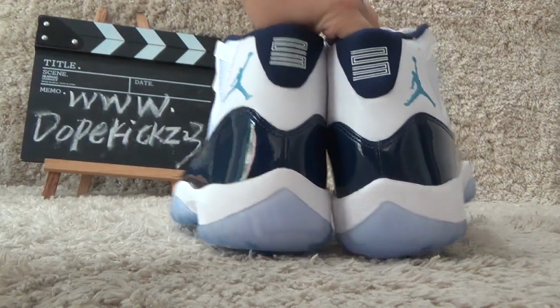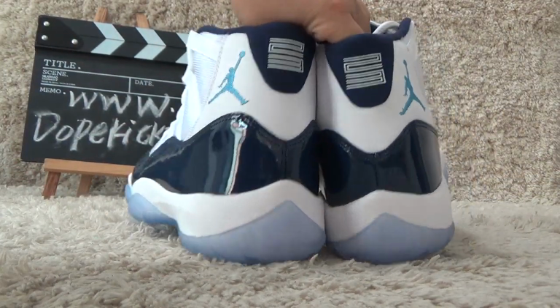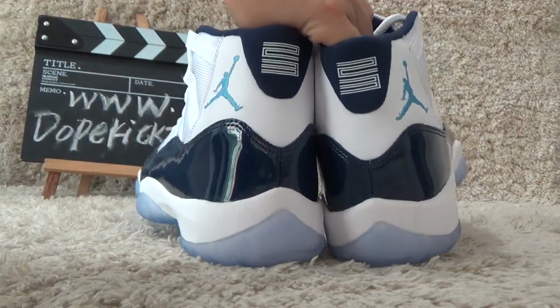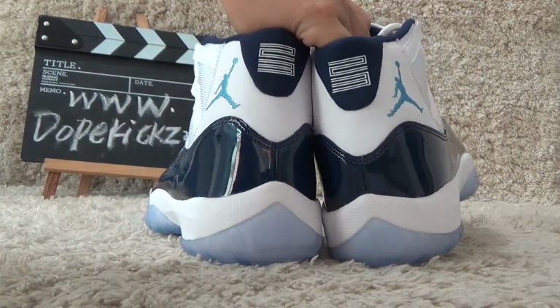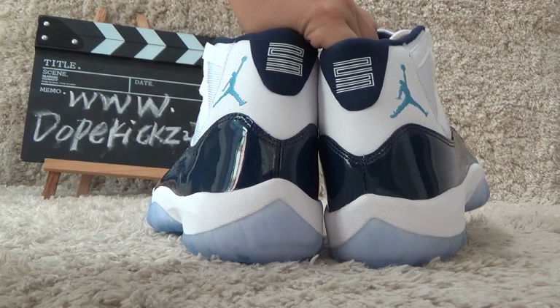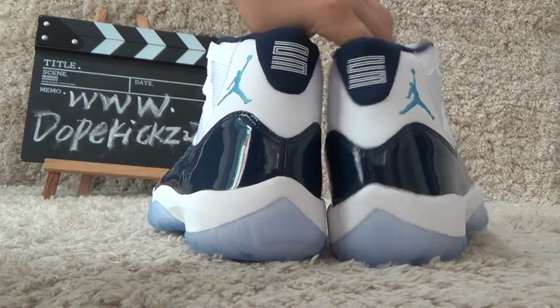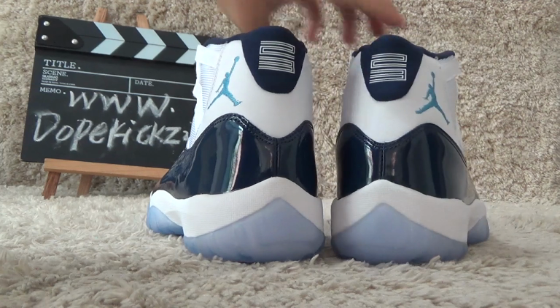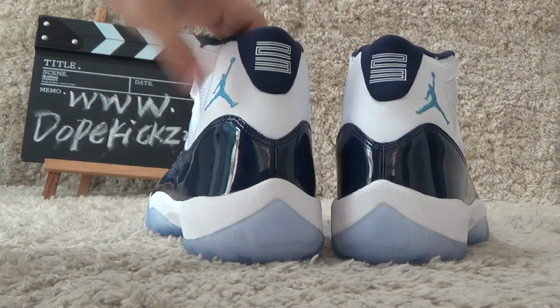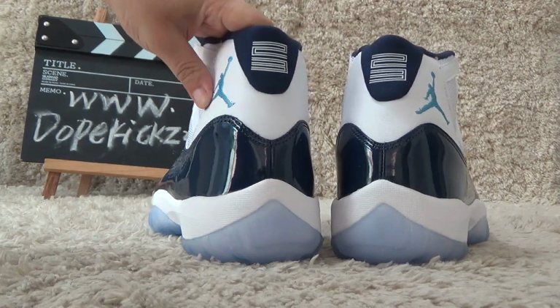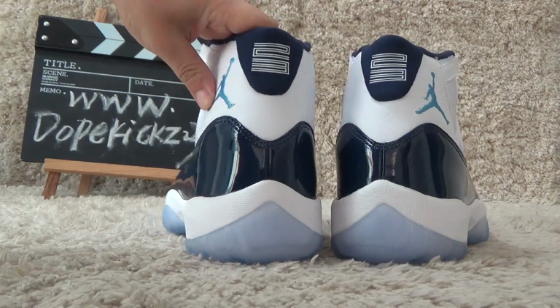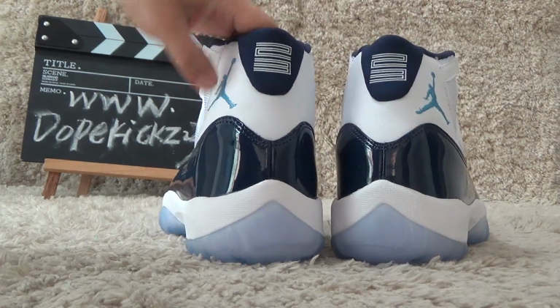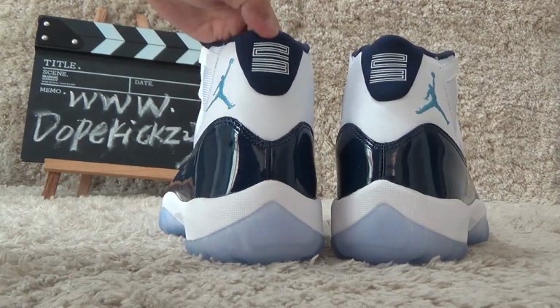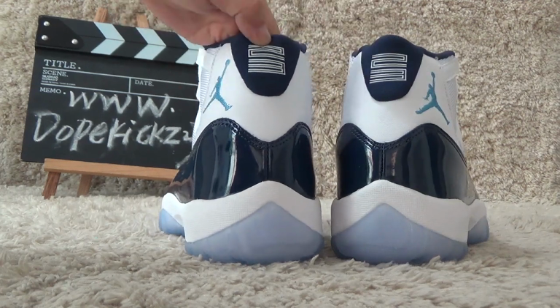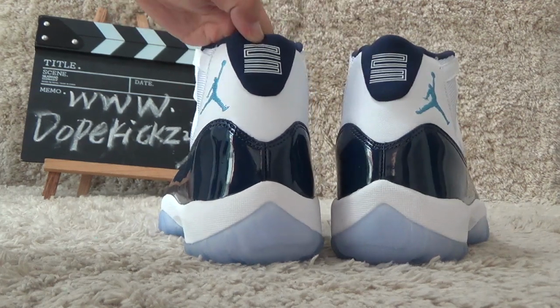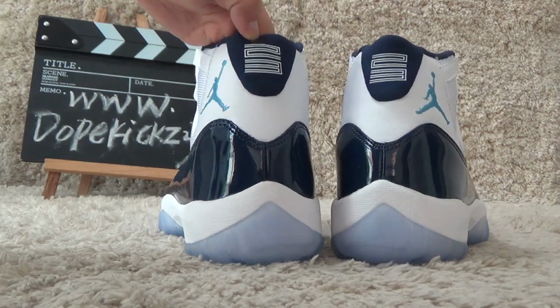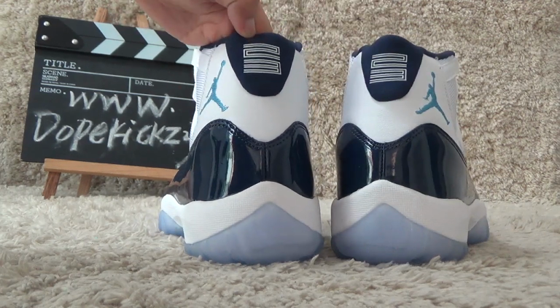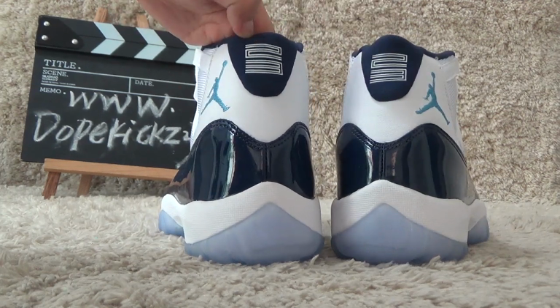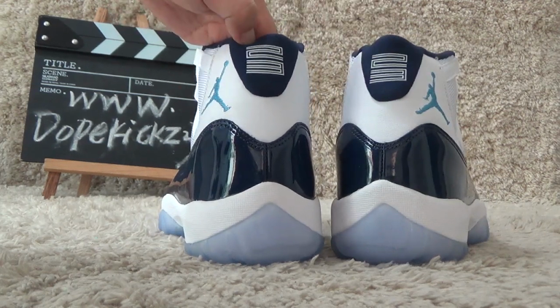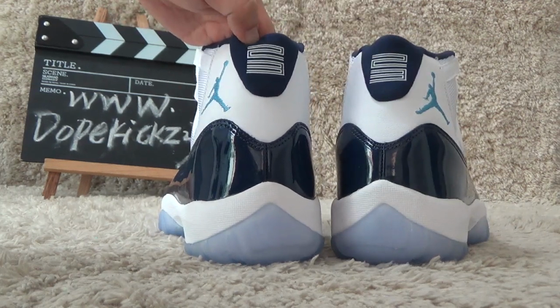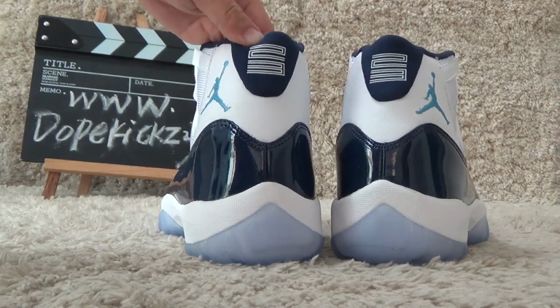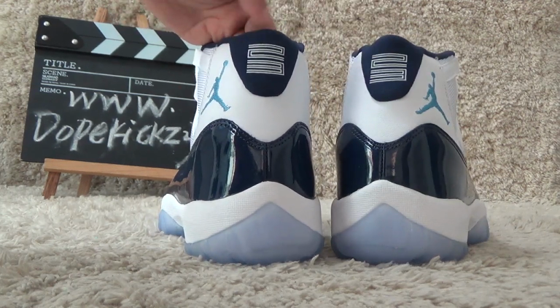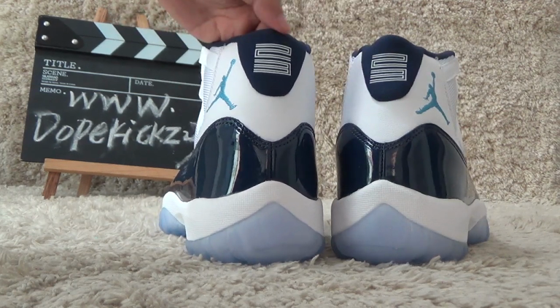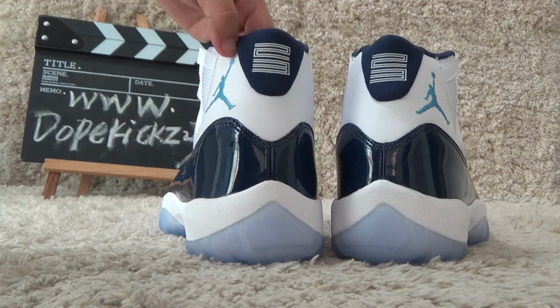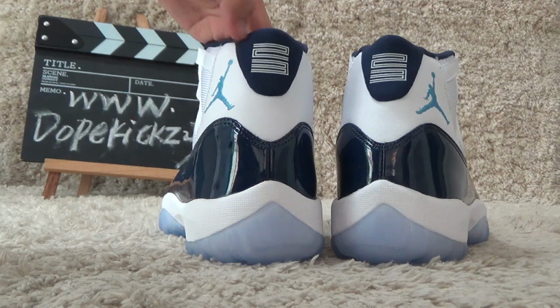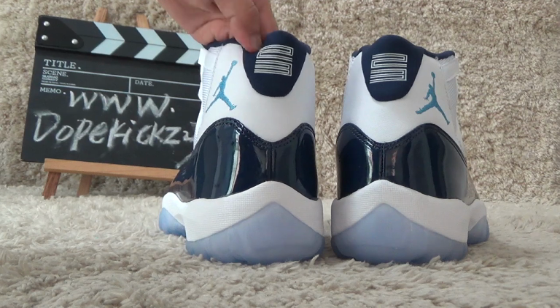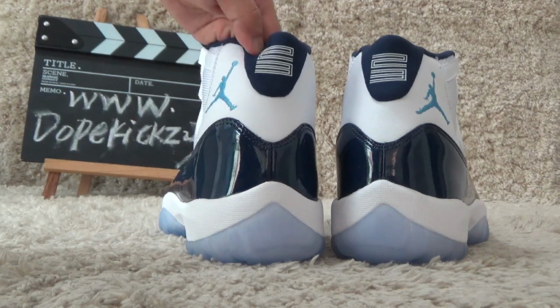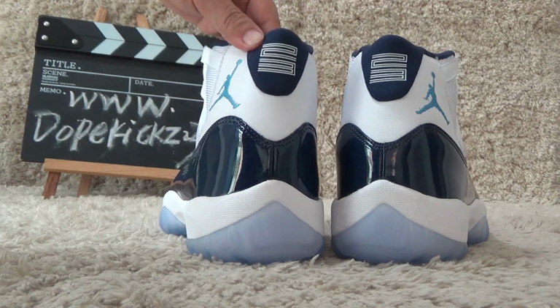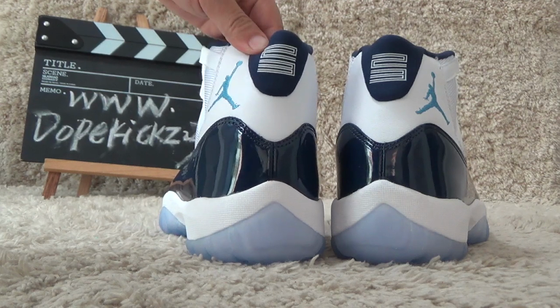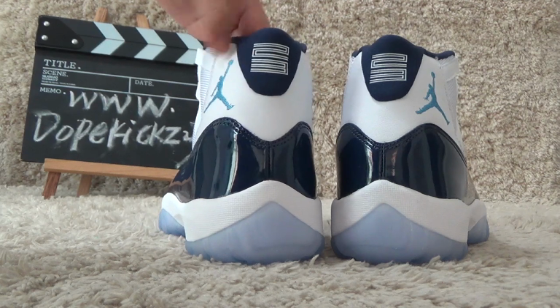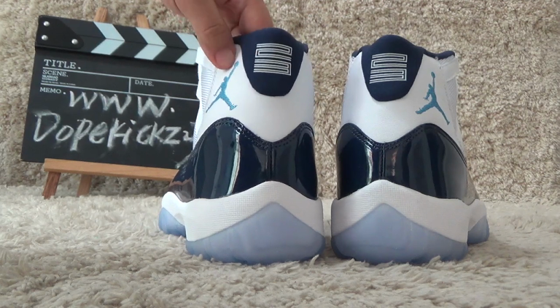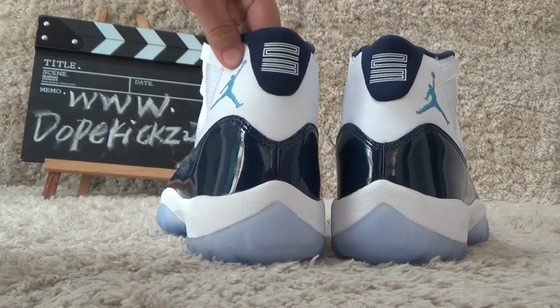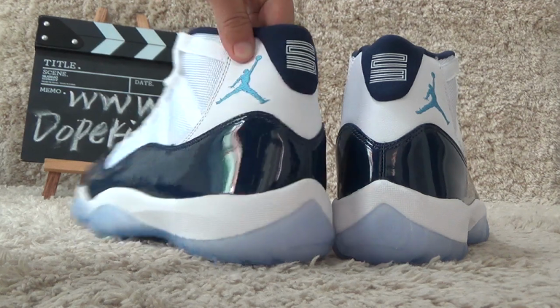For the back side we can also find the number 23 and the Air Jordan beside it.